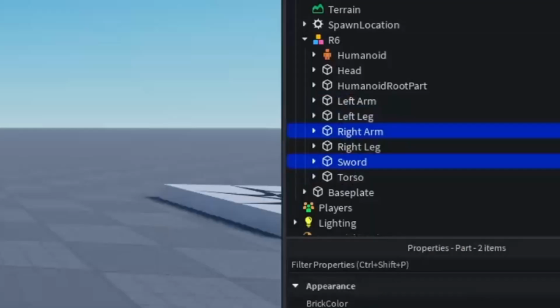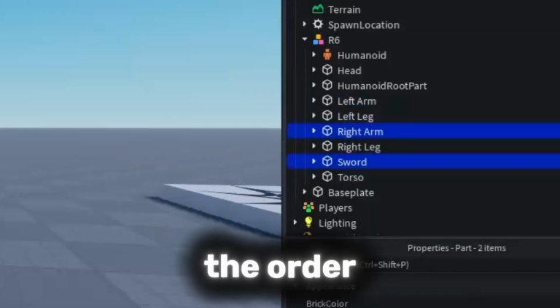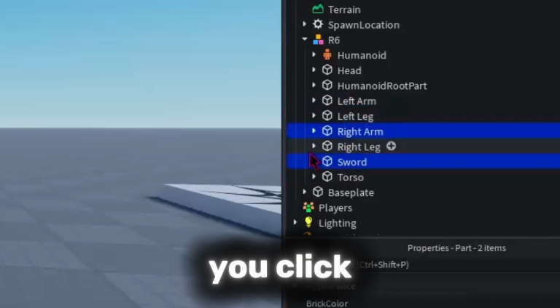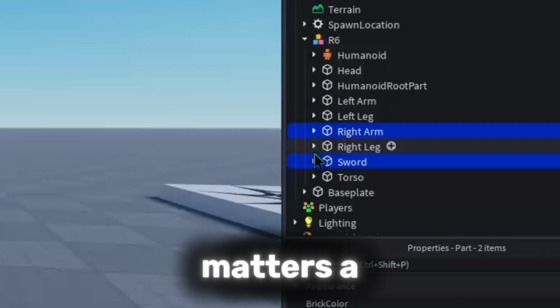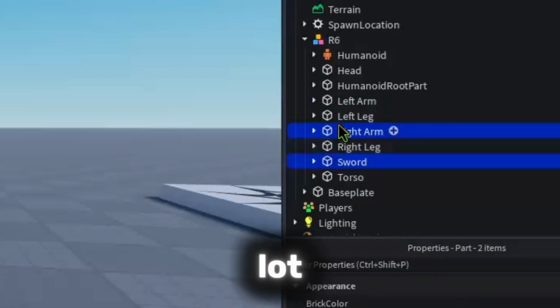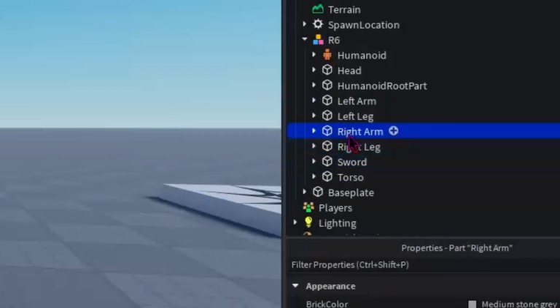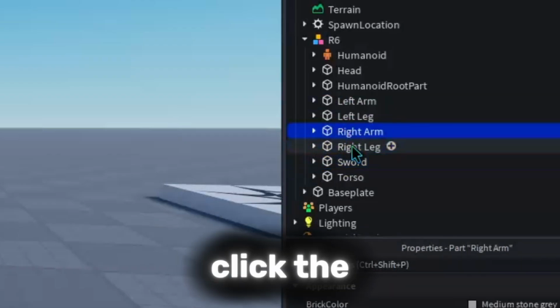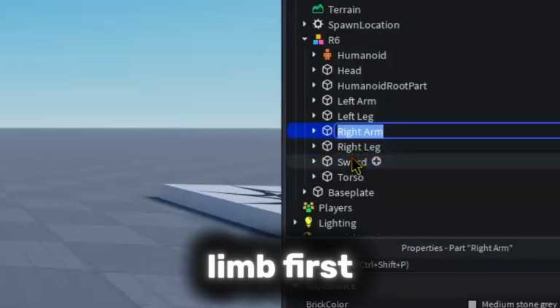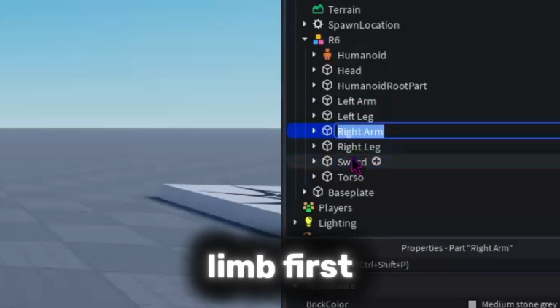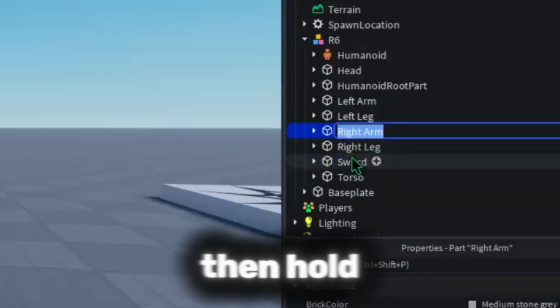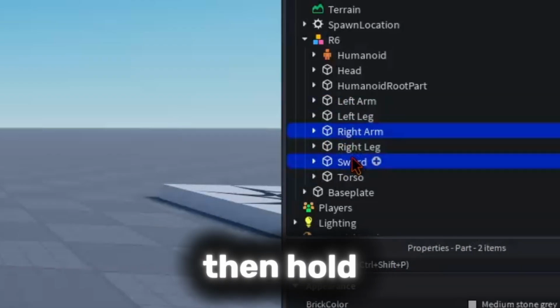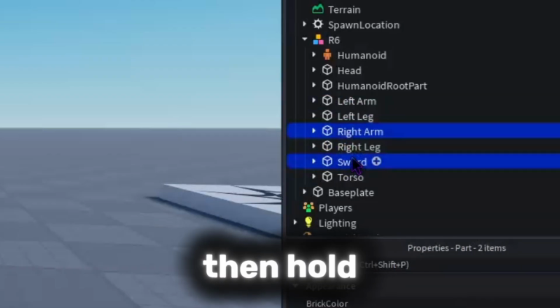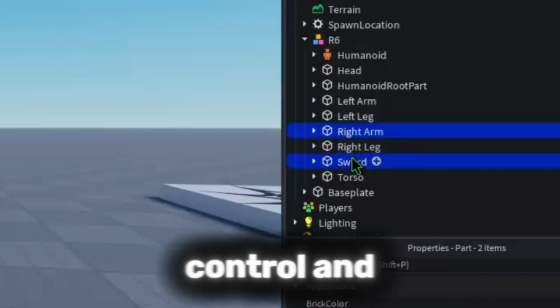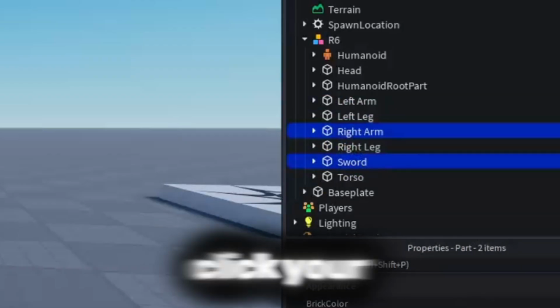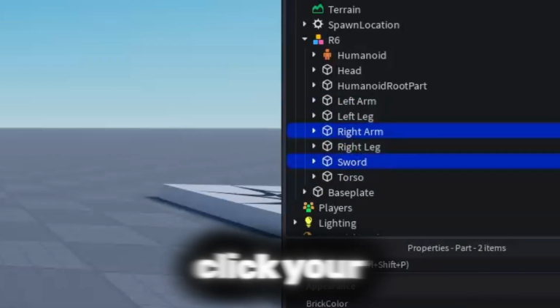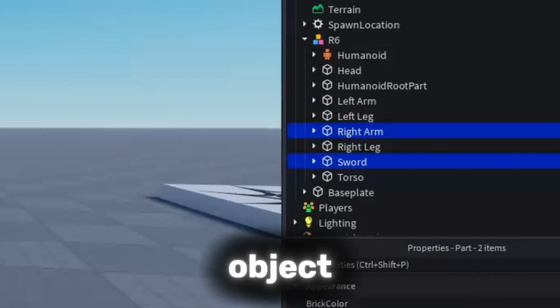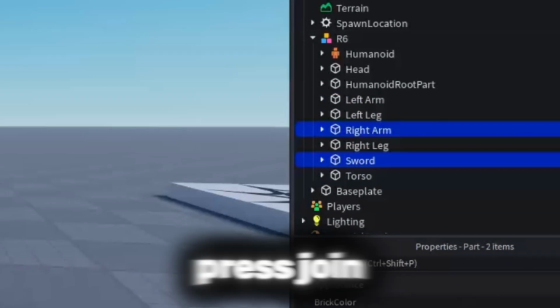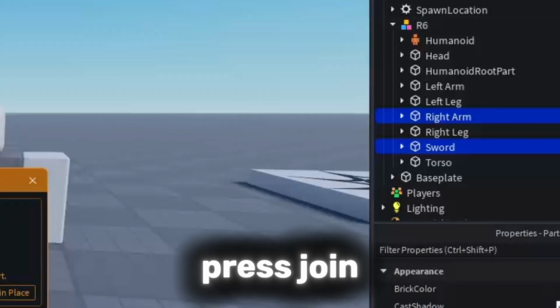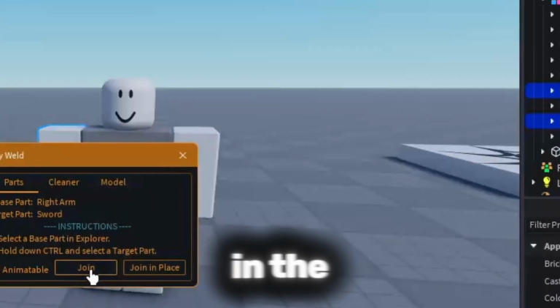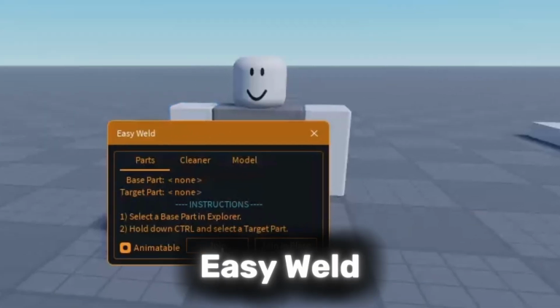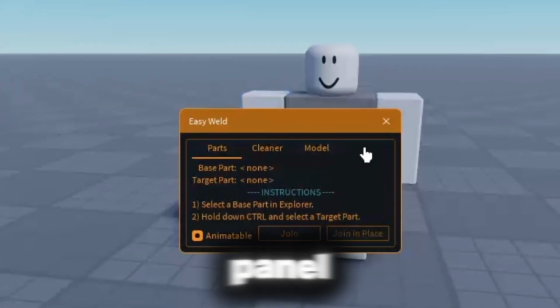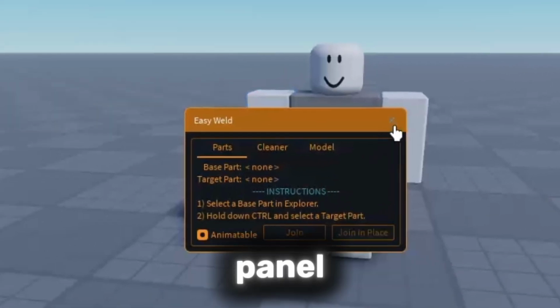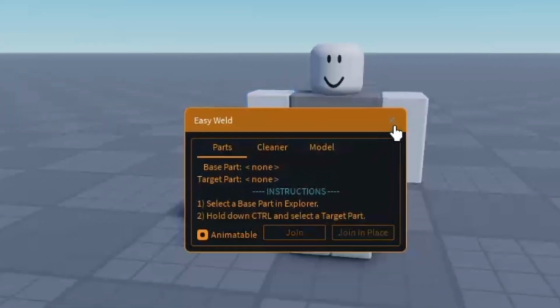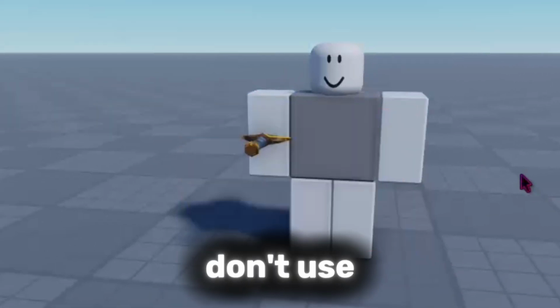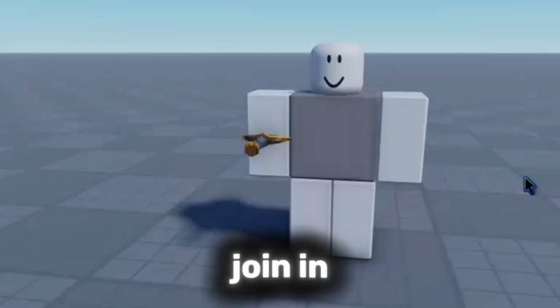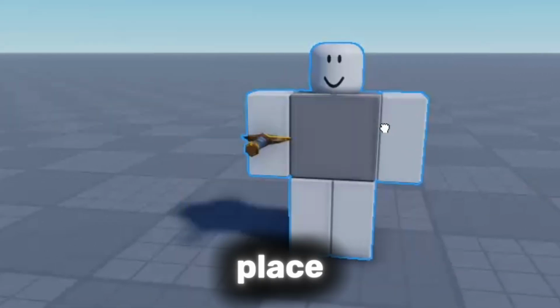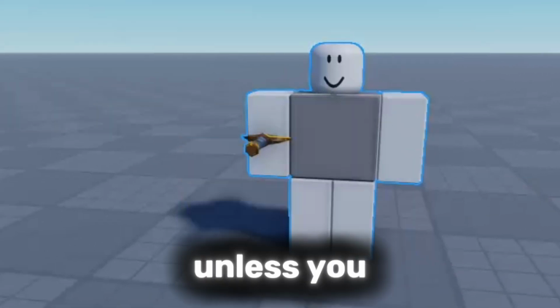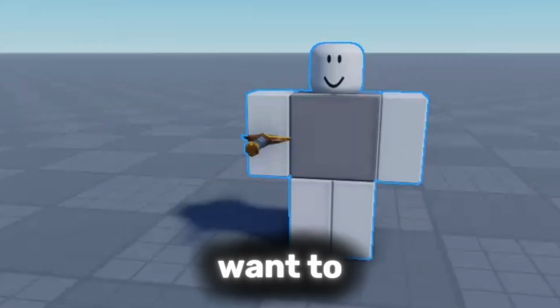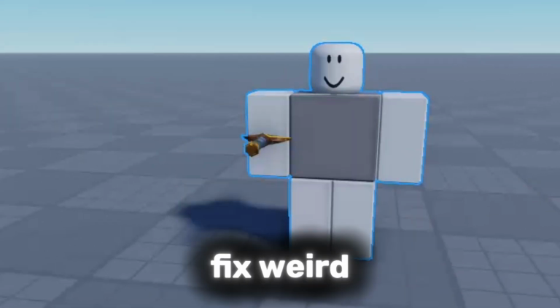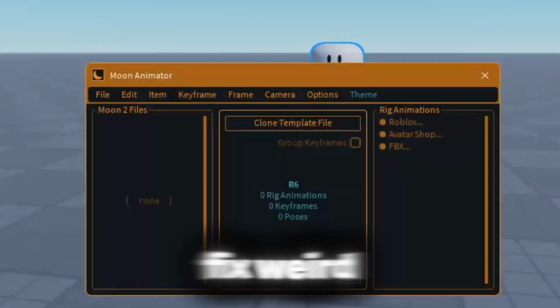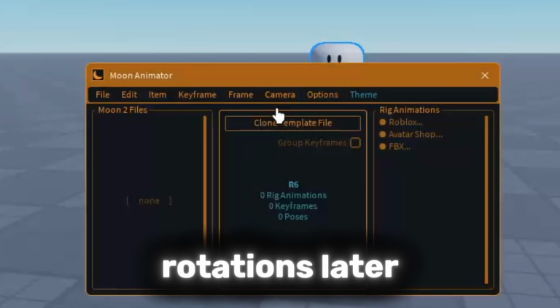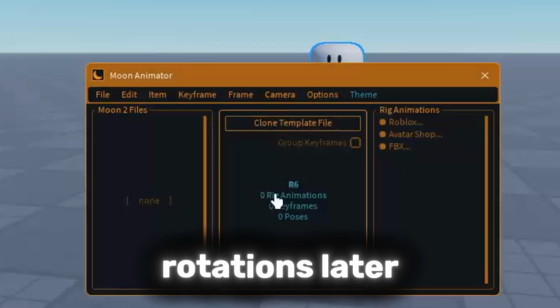The order you click matters a lot. Click the limb first, then hold Ctrl and click your object. Press Join in the Easy Weld panel. Don't use Join in Place unless you want to fix weird rotations later.